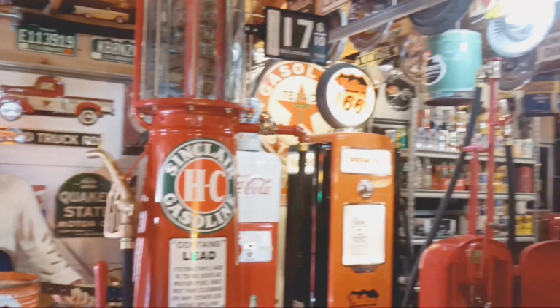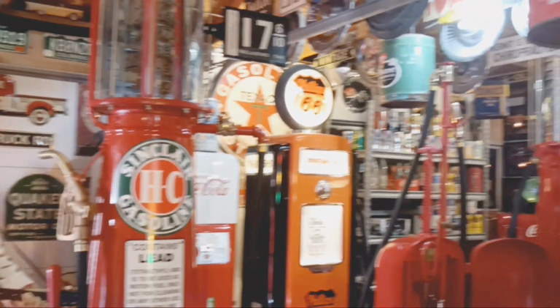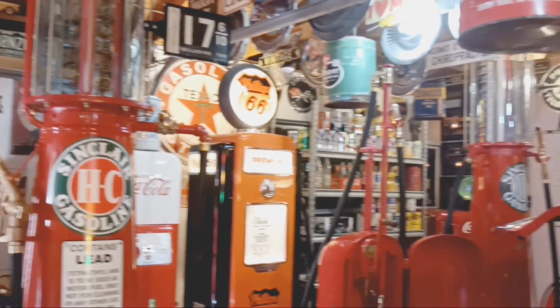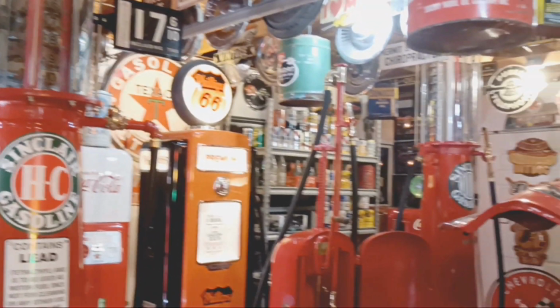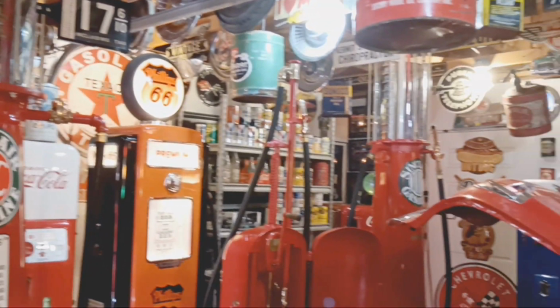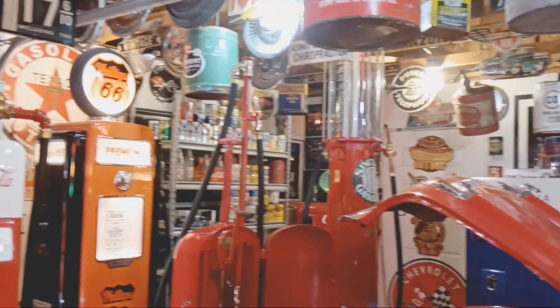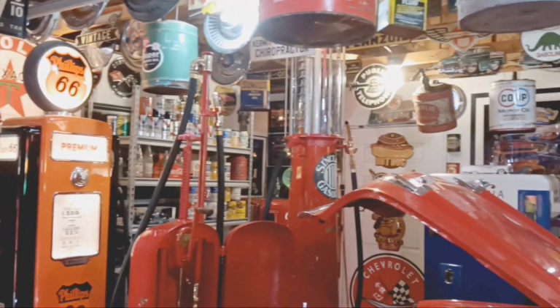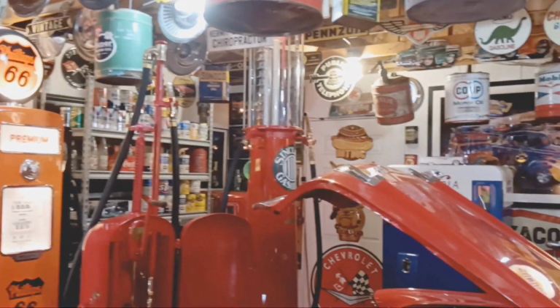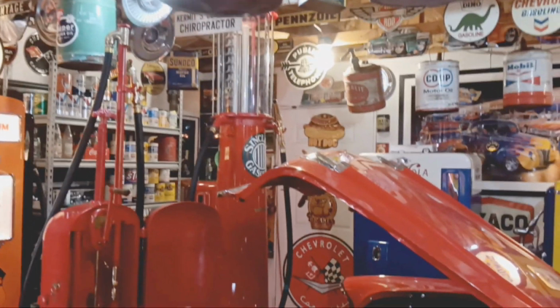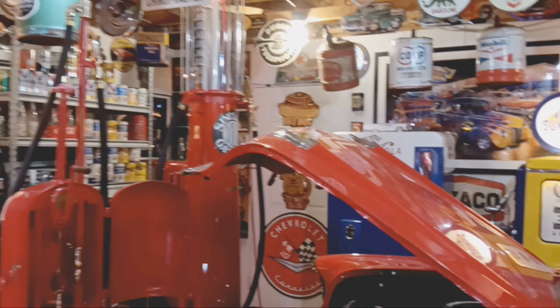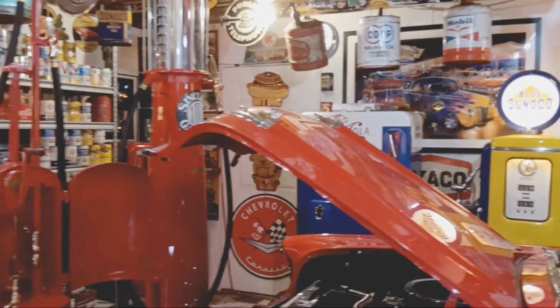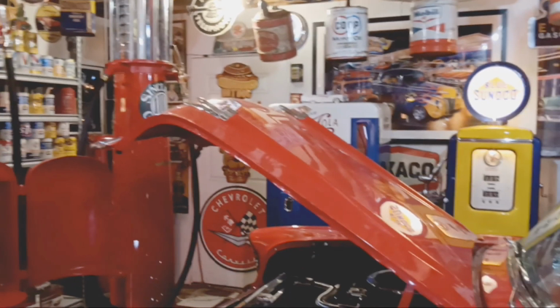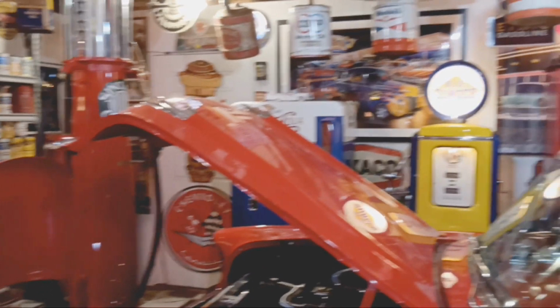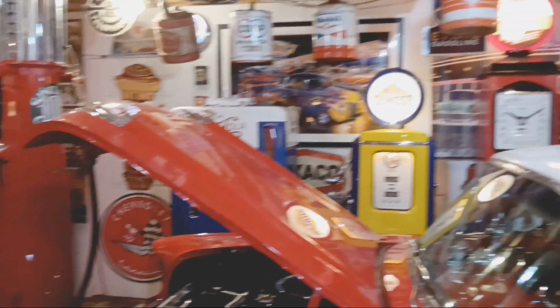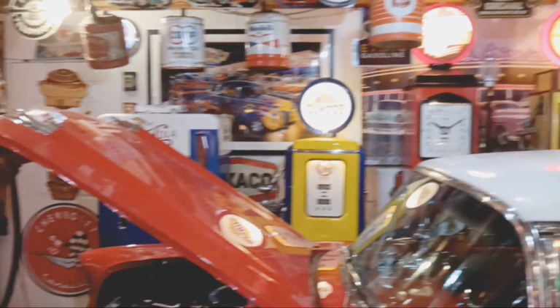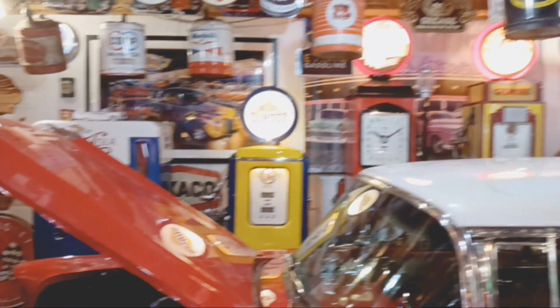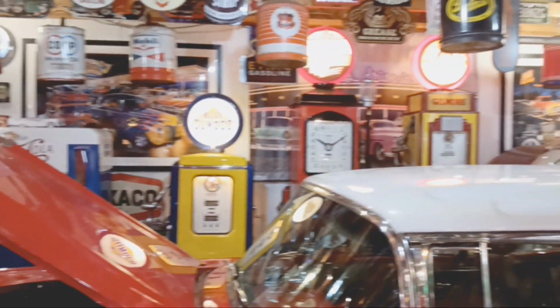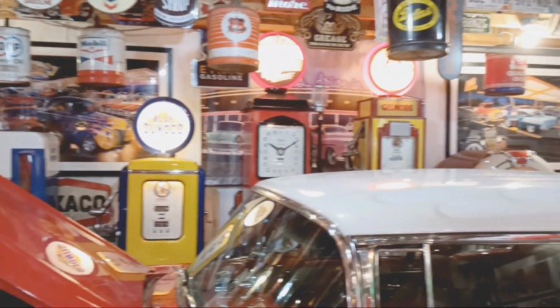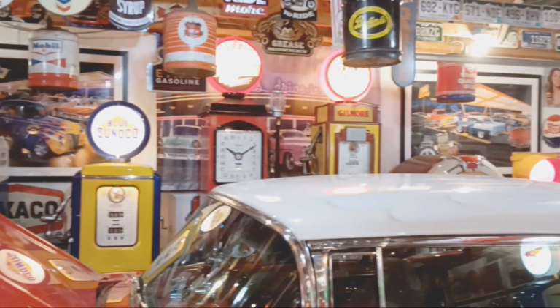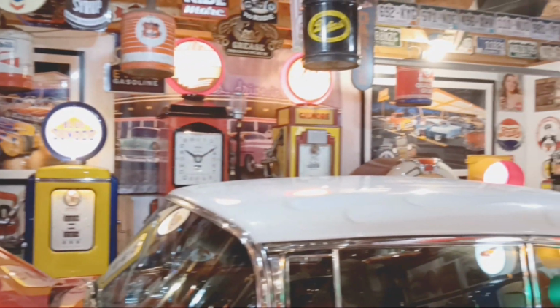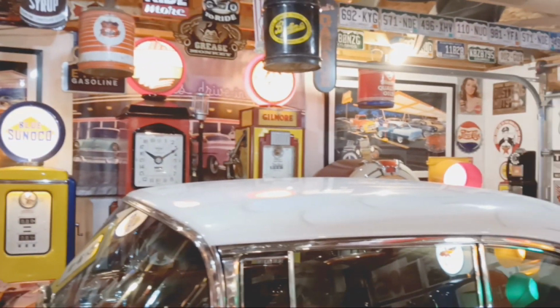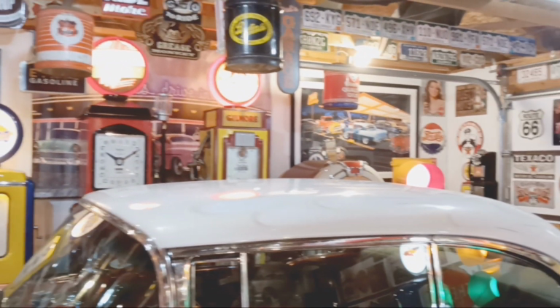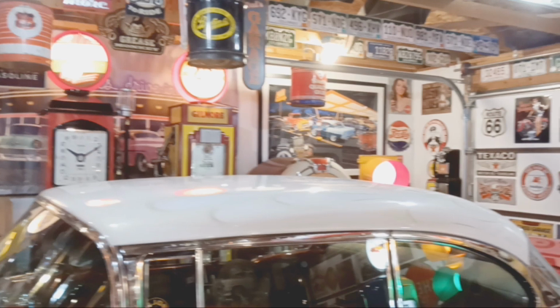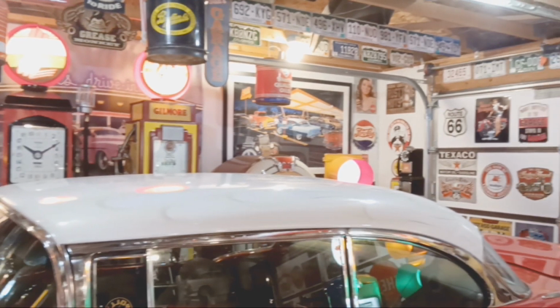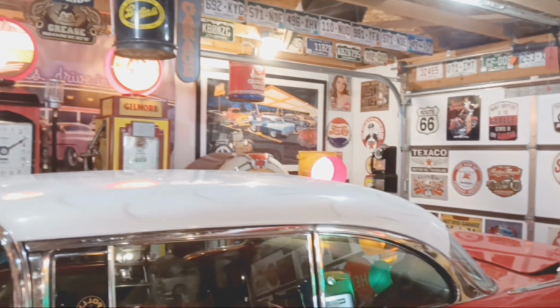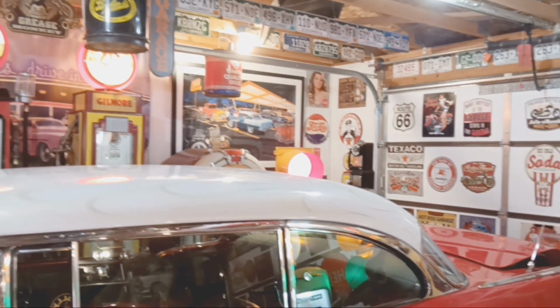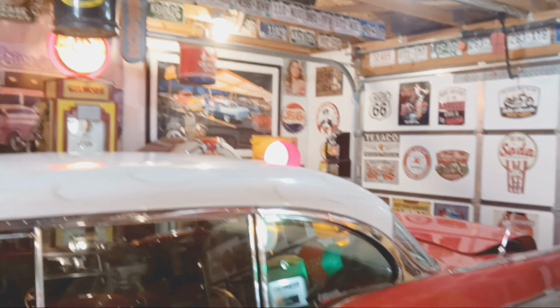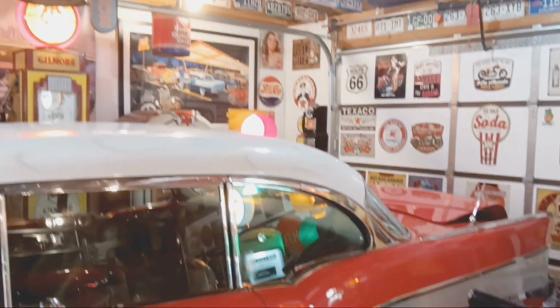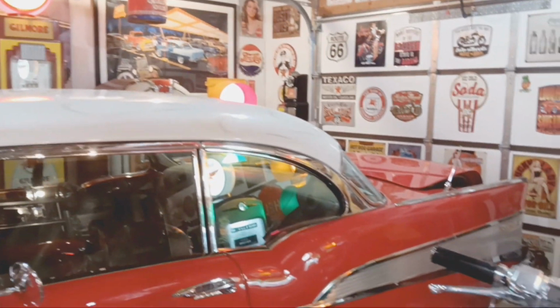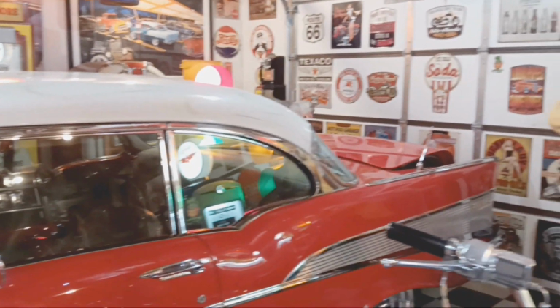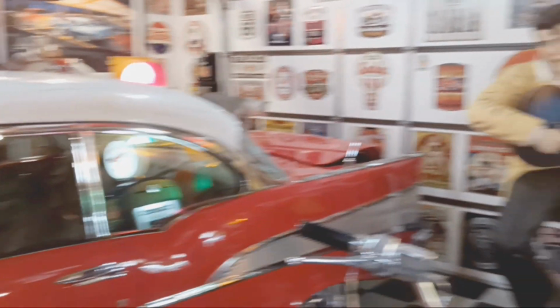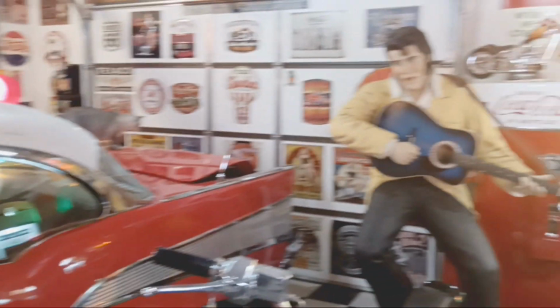Next video I'm going to drive my hot rods around because it's getting pretty nice outside. It's supposed to be around 60 degrees, so I think I'm going to take my hot rod out and cruise around.